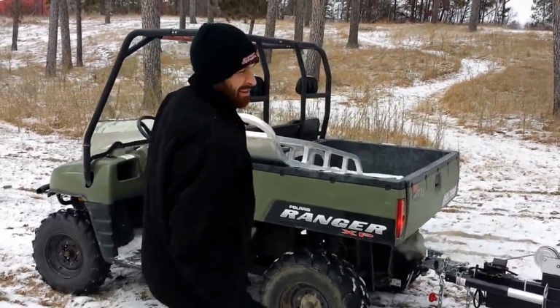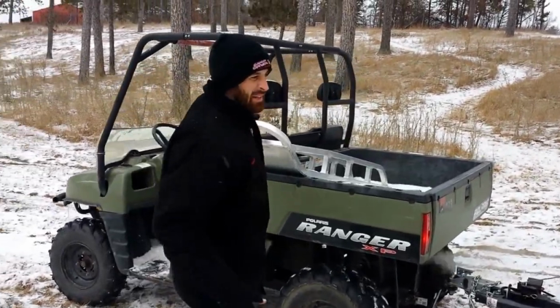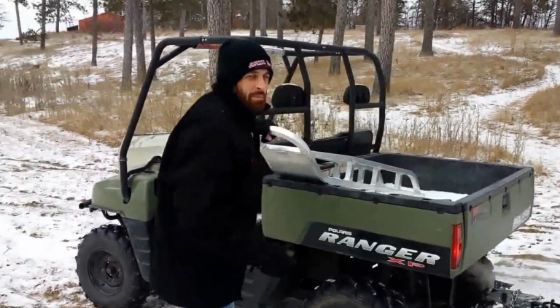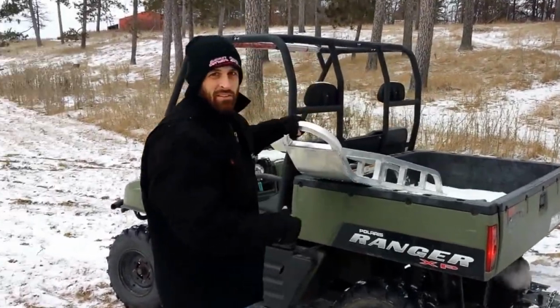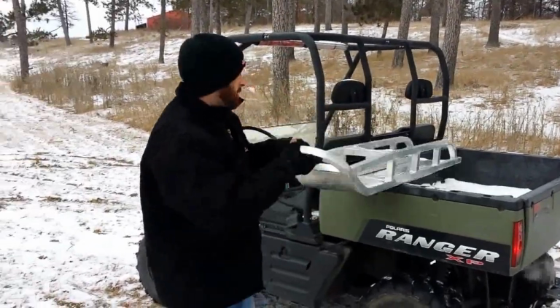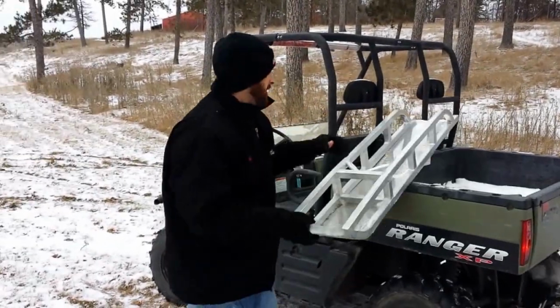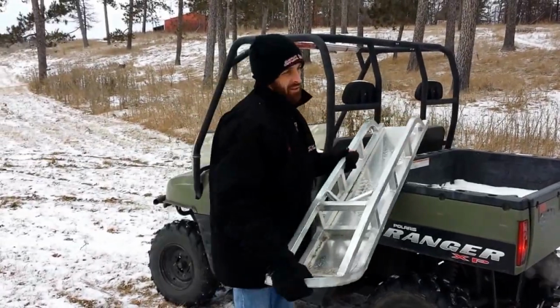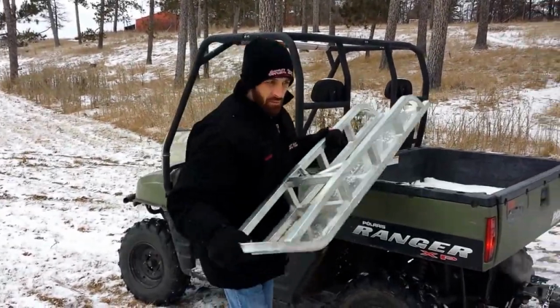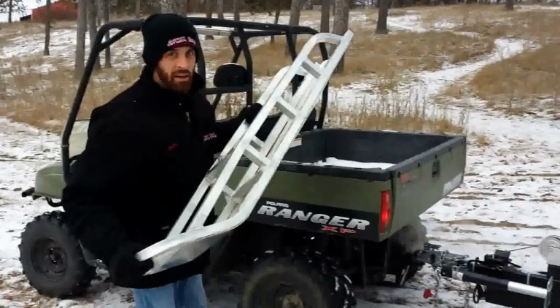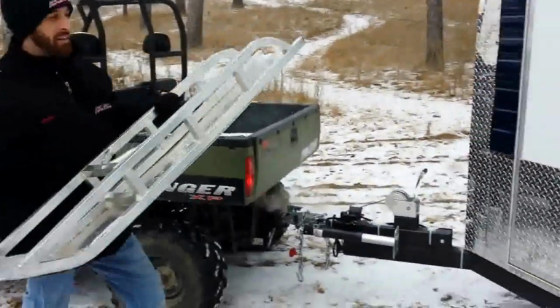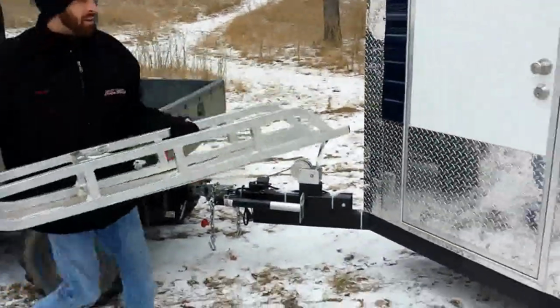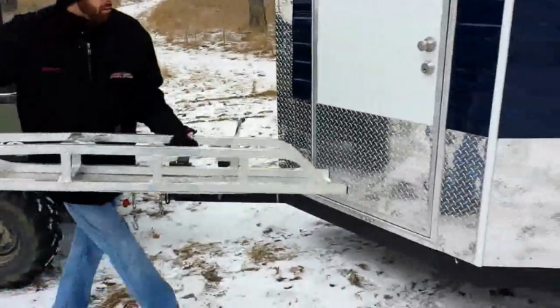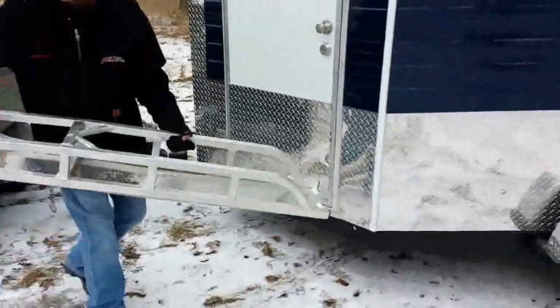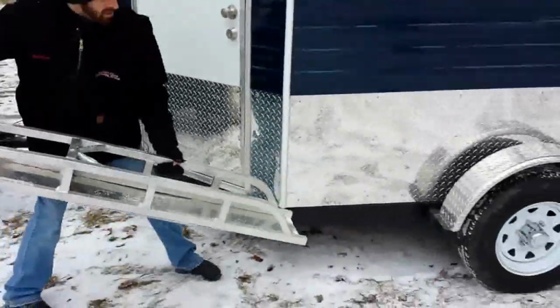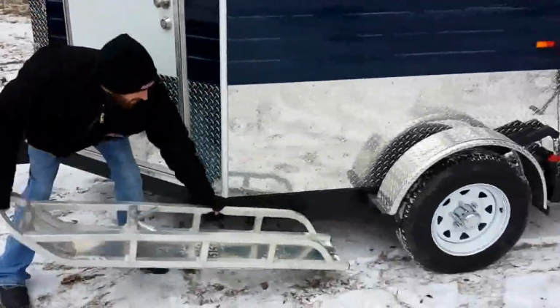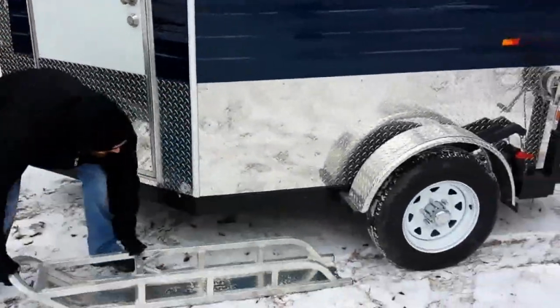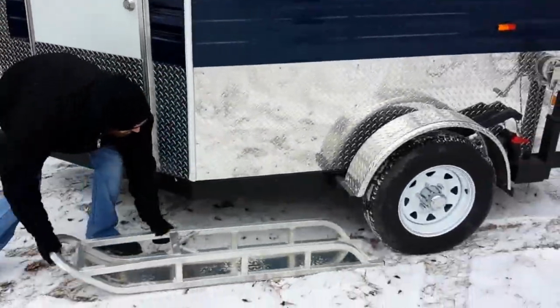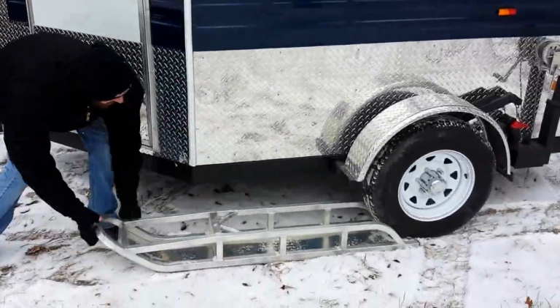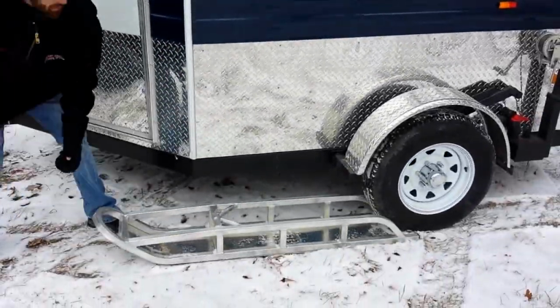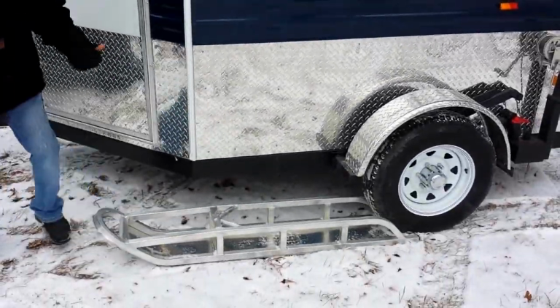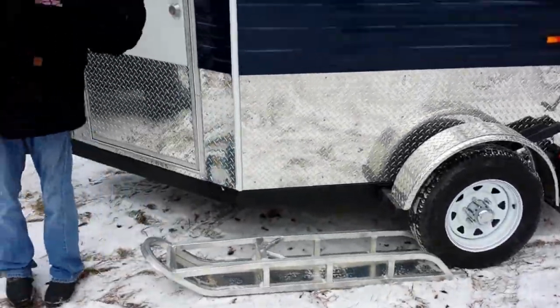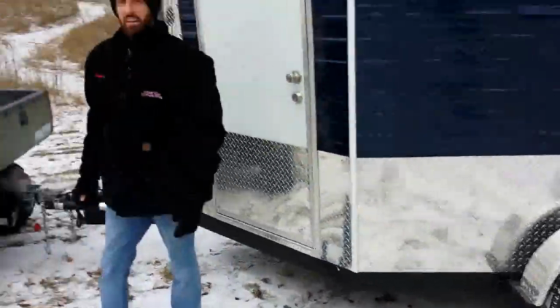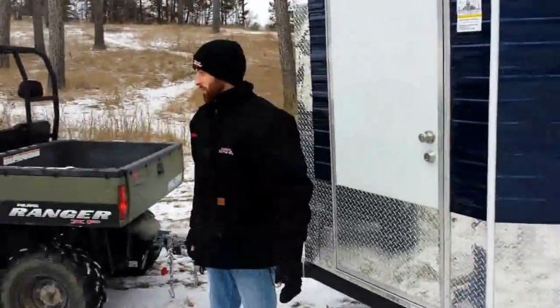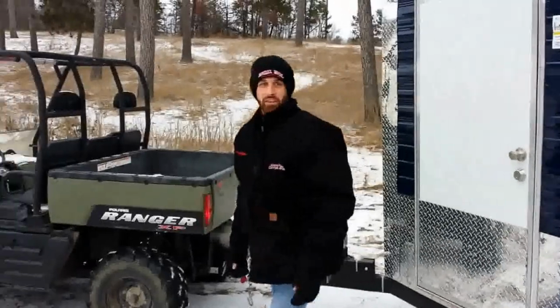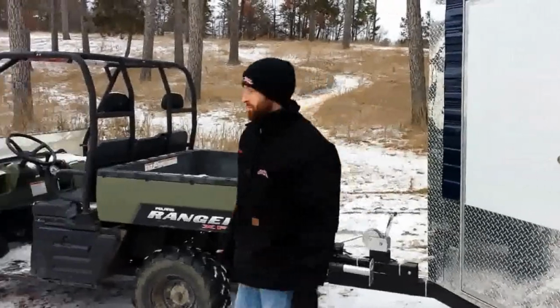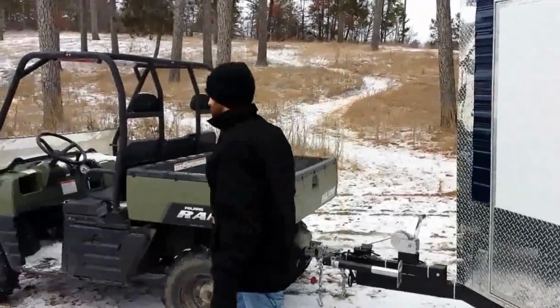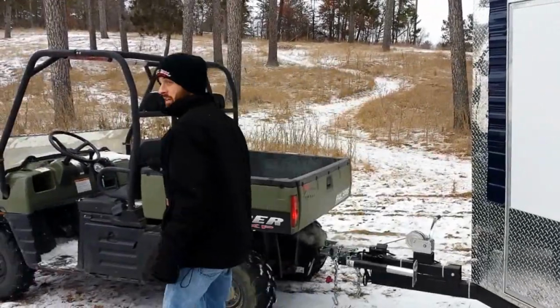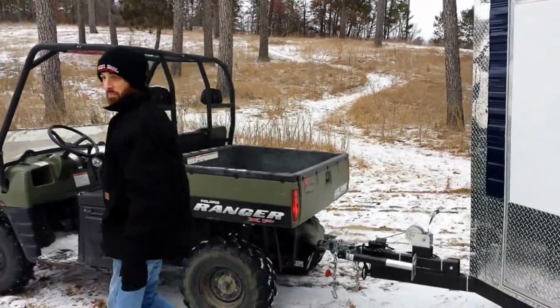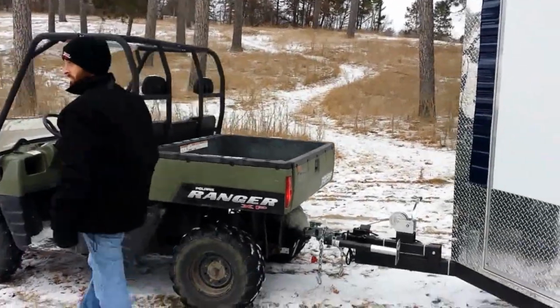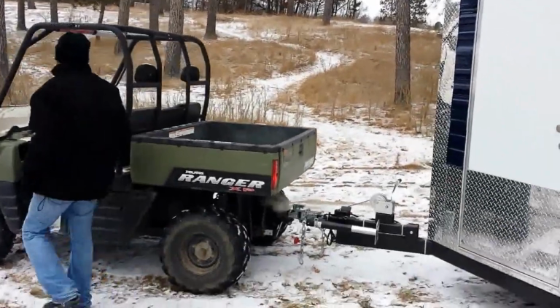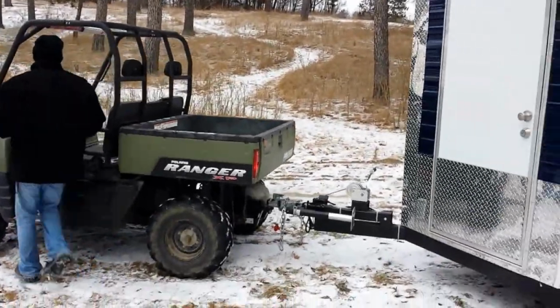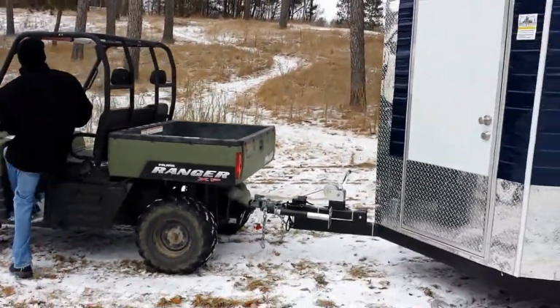They're pretty simple. You just take them right out here — they're really lightweight, all aluminum construction. Put that in front of the tire. I already got the other one over there hooked up, so jump in the side by side and go forward.